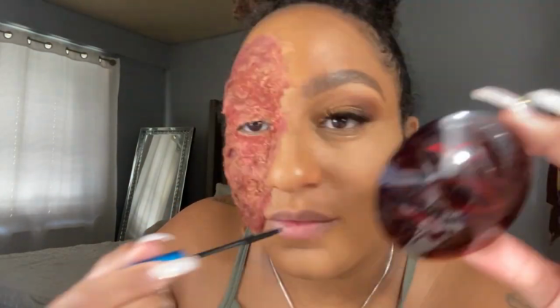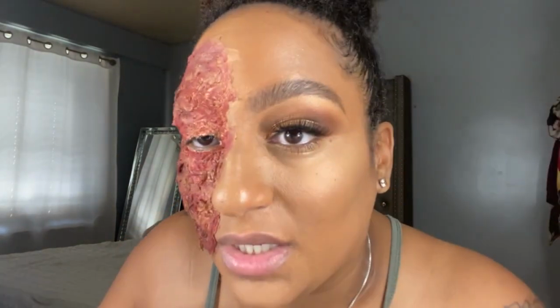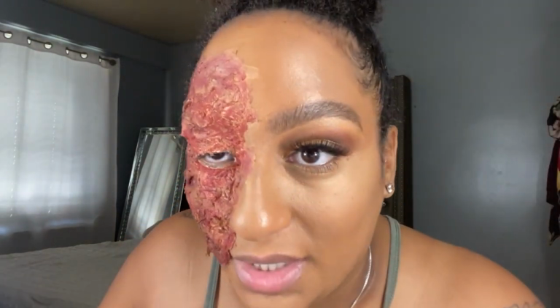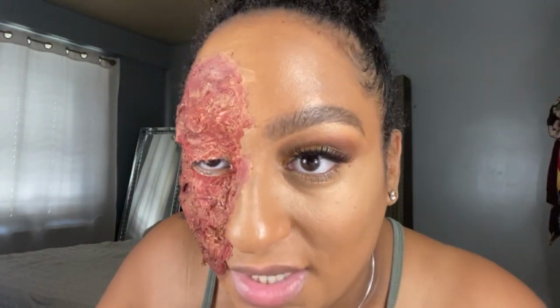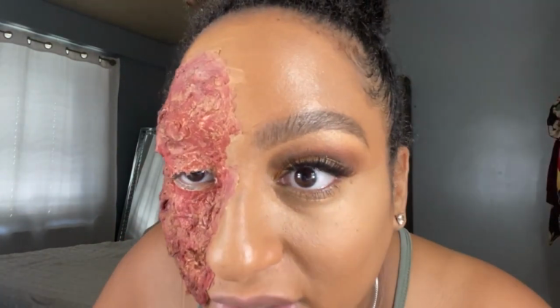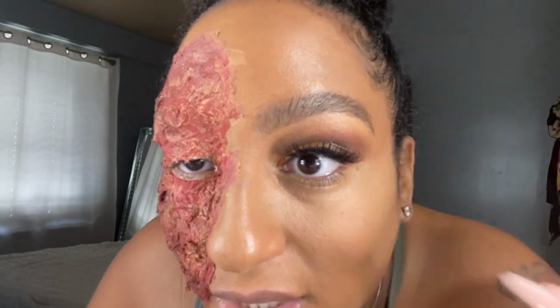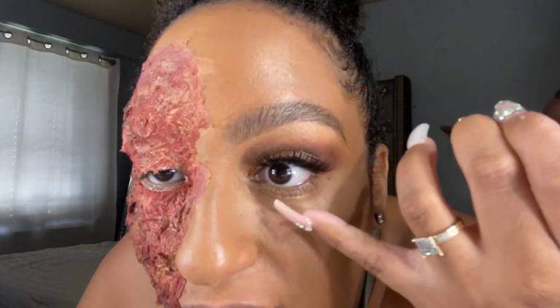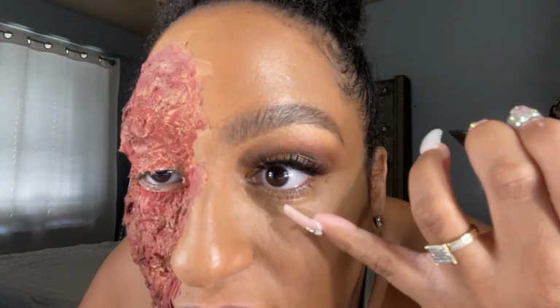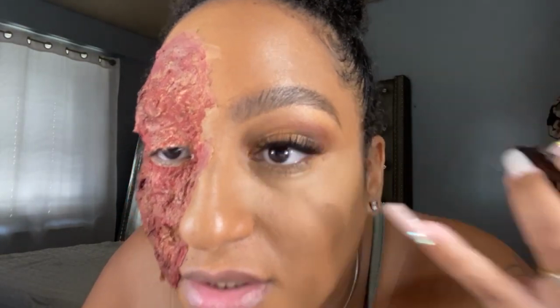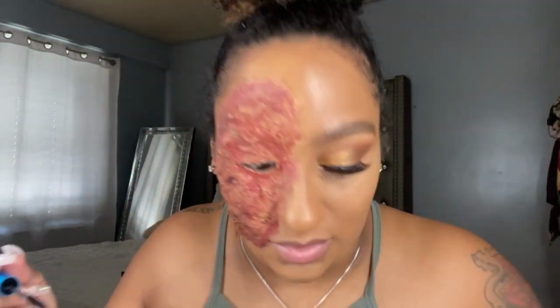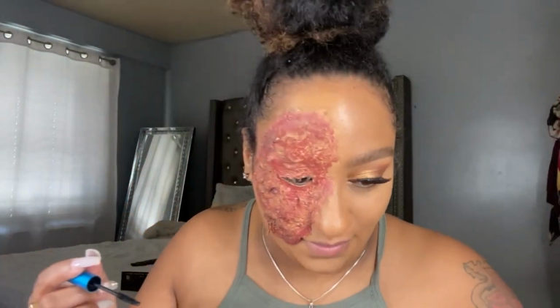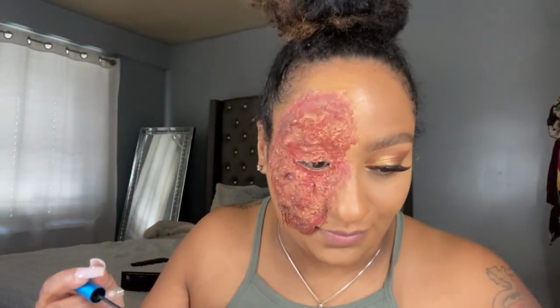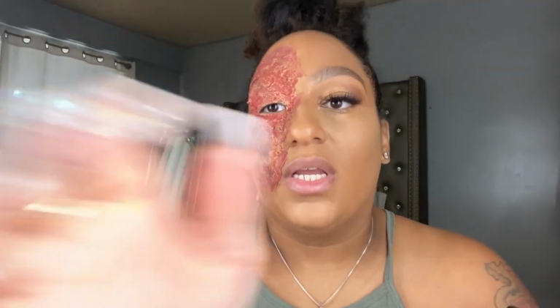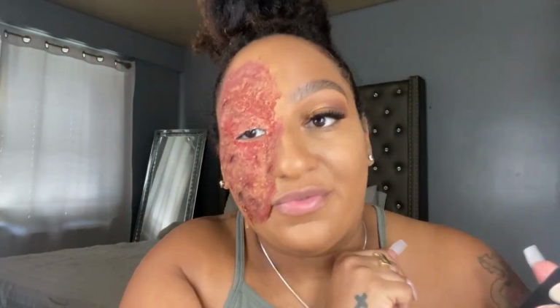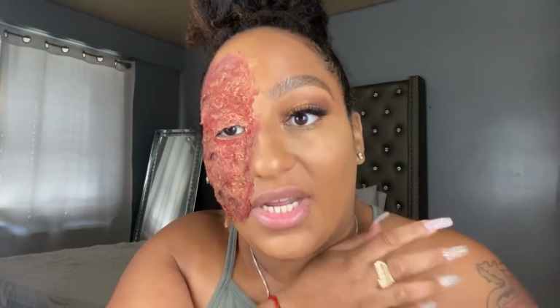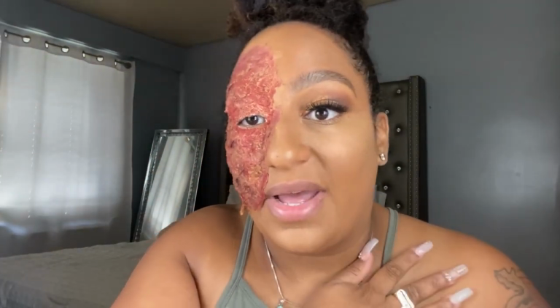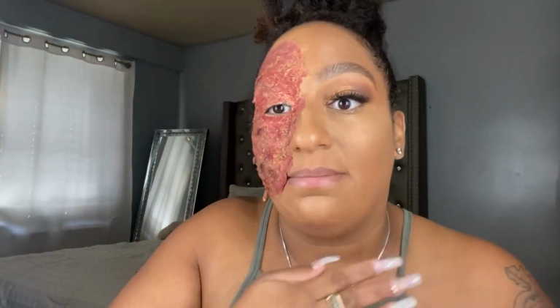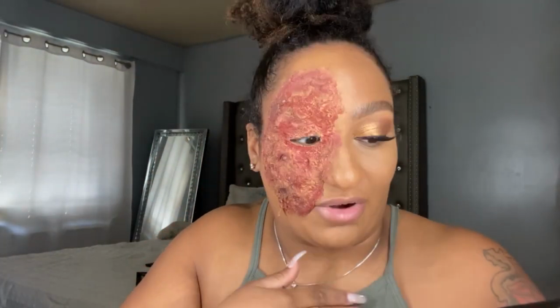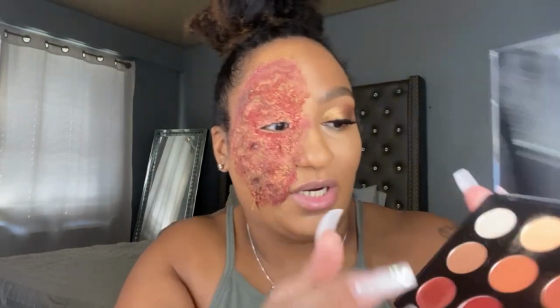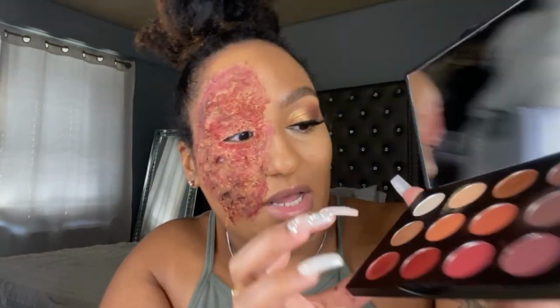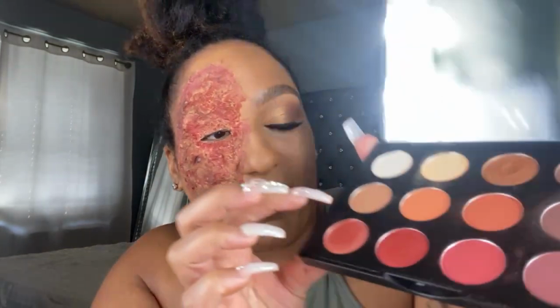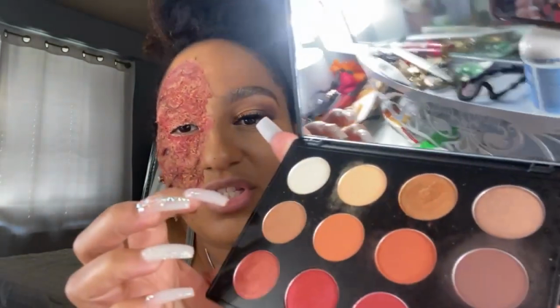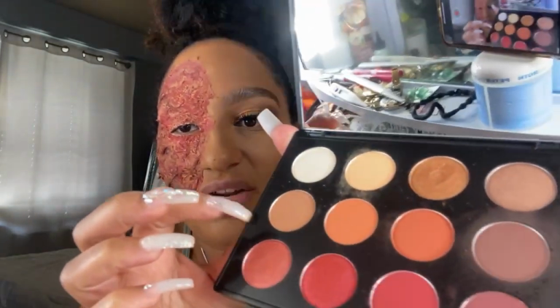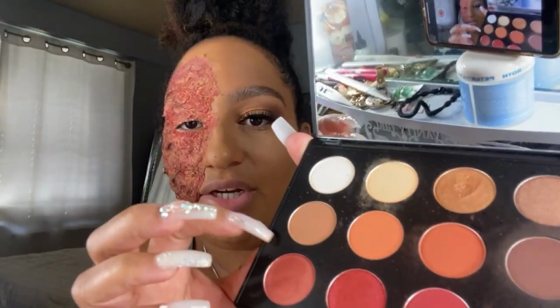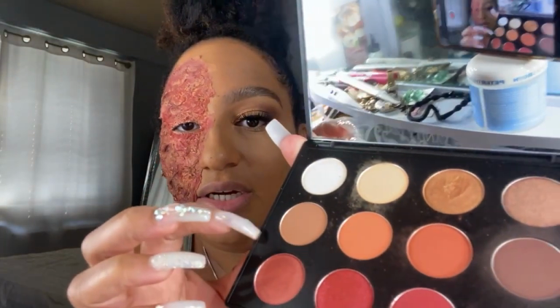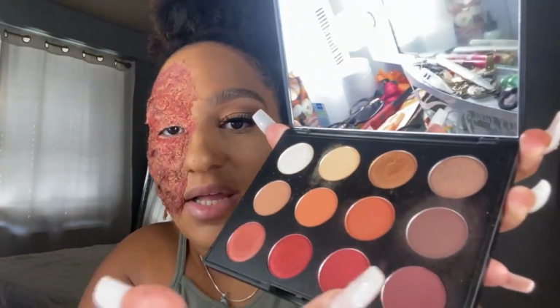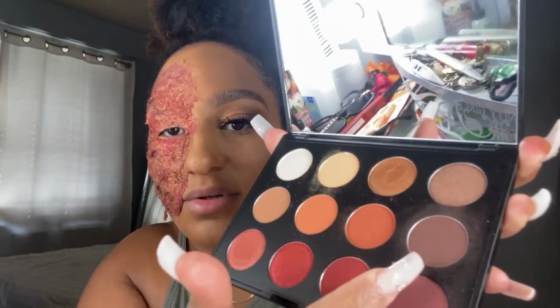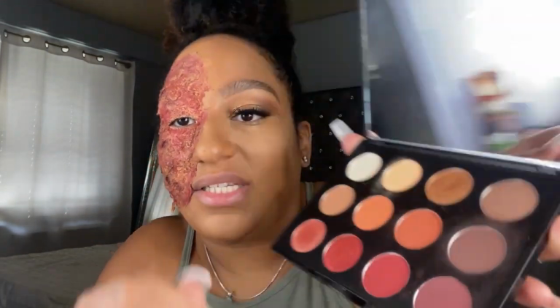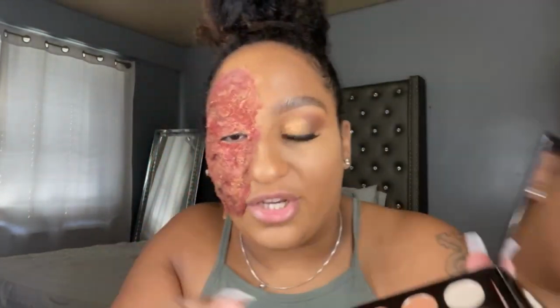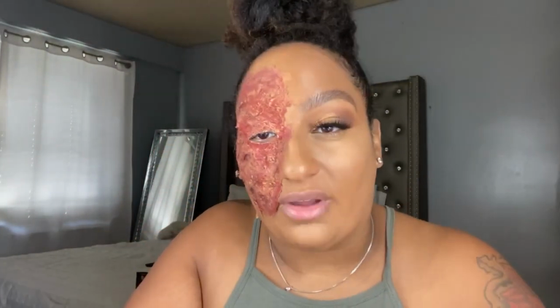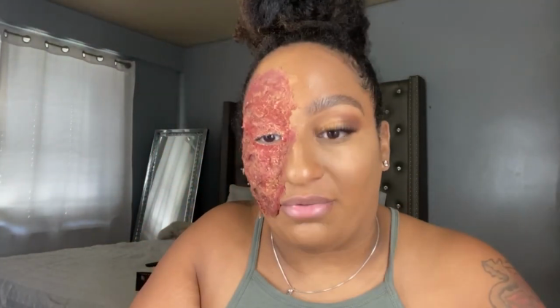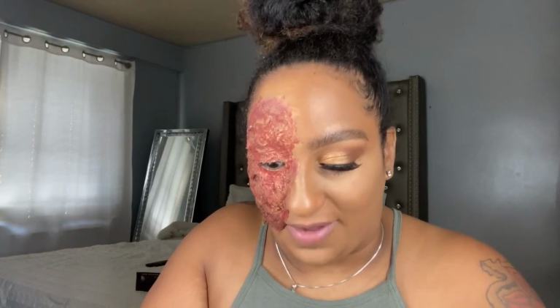Look at how it catches every lash so good! Unfortunately I don't have any MAC bronzer, but I'm gonna use this shade right here and this one mixed together to create that bronze effect.